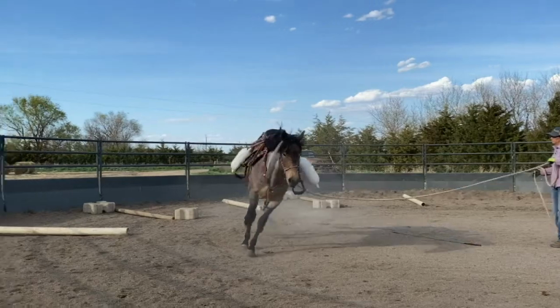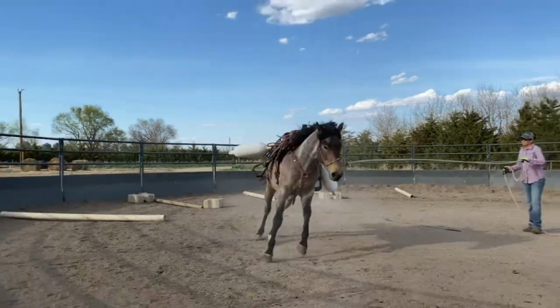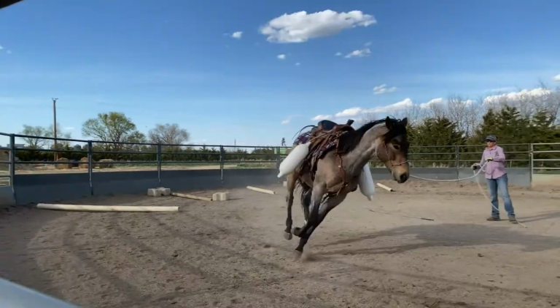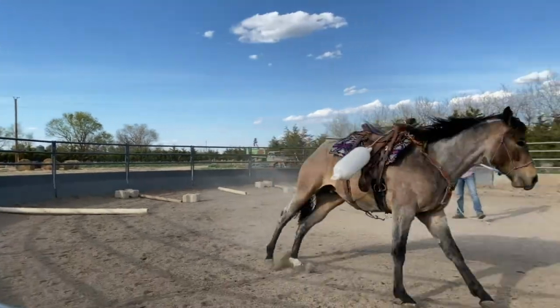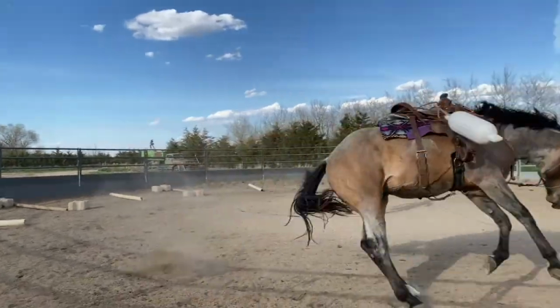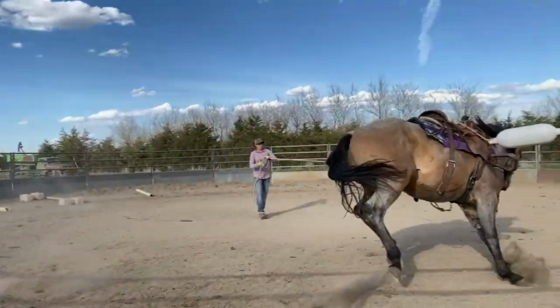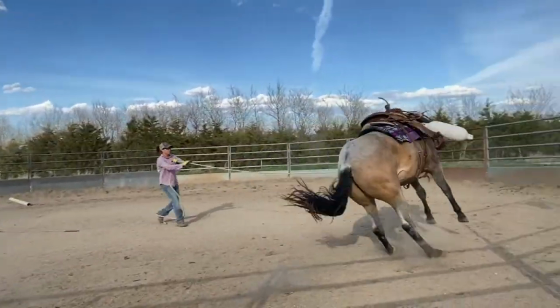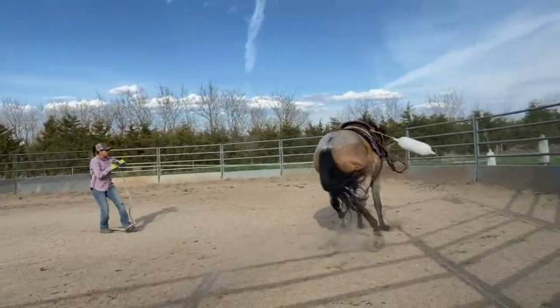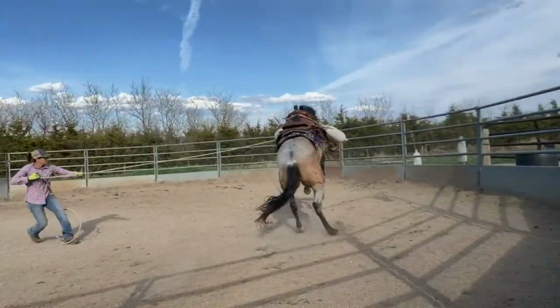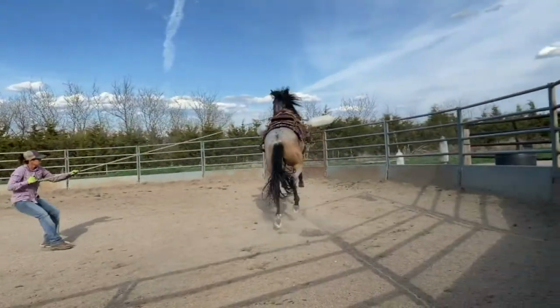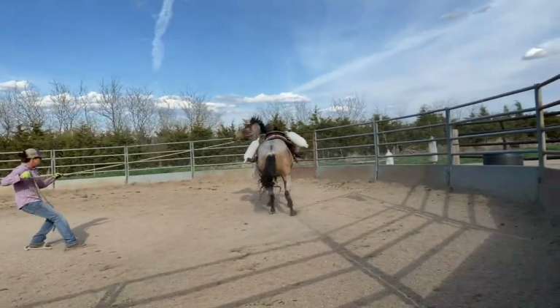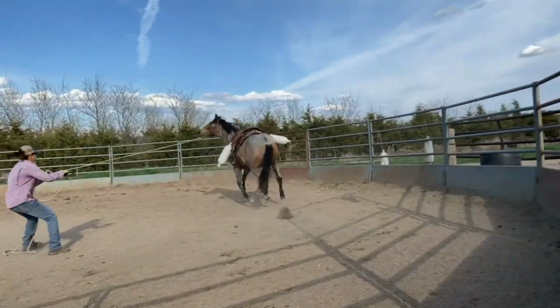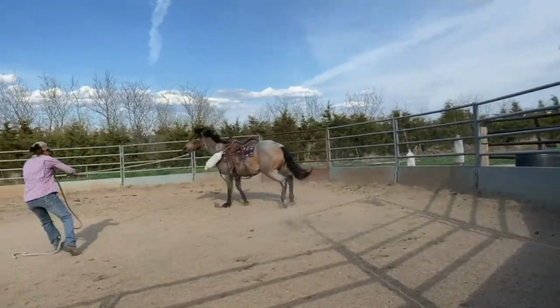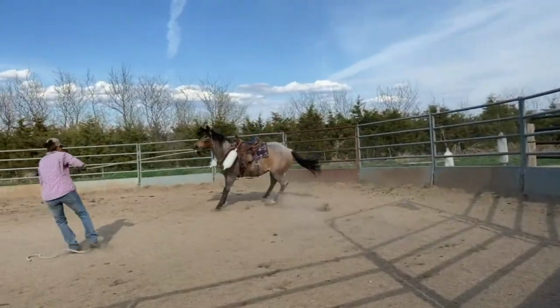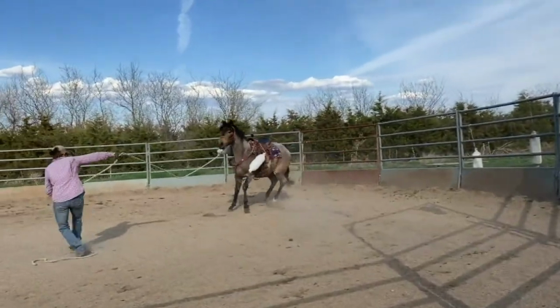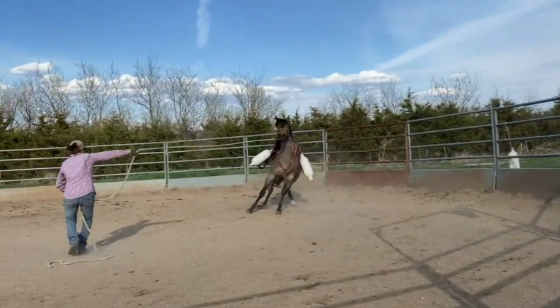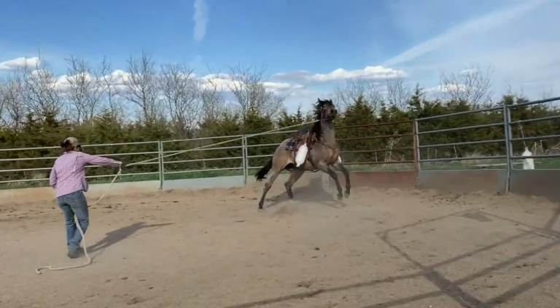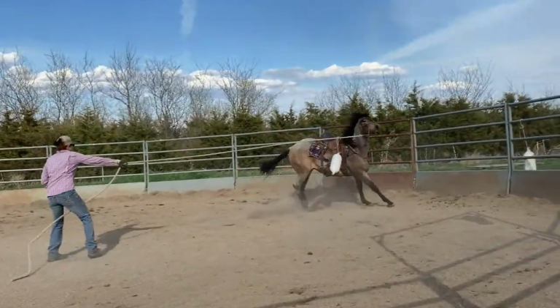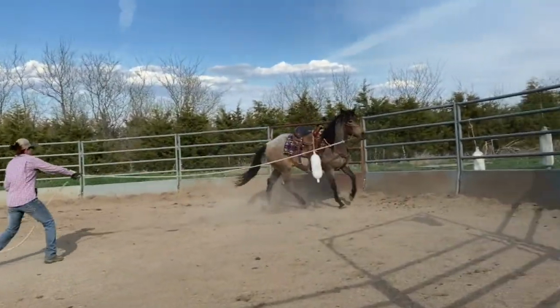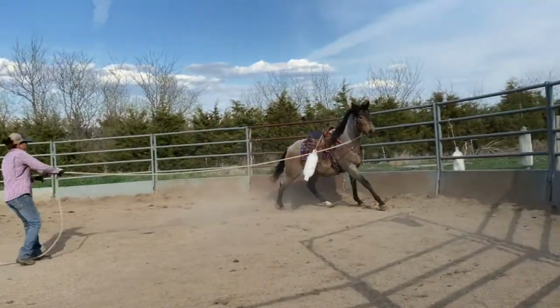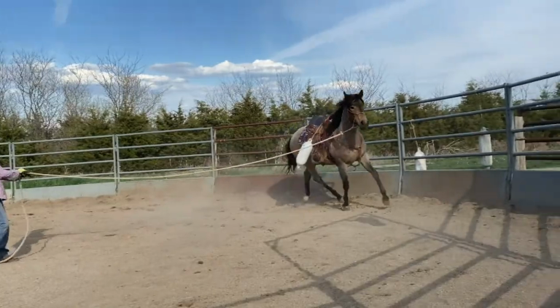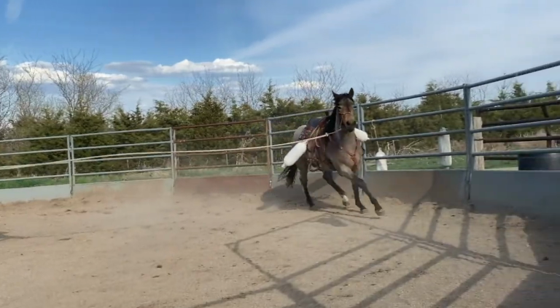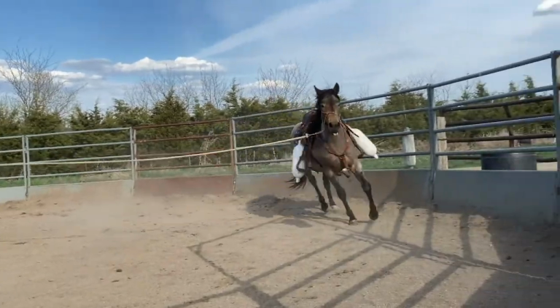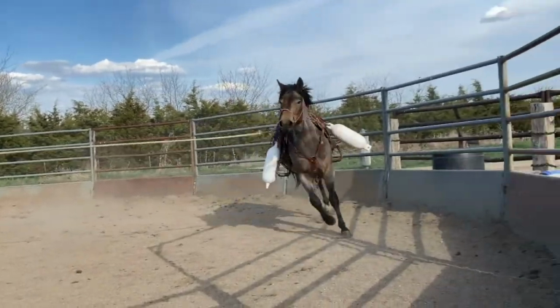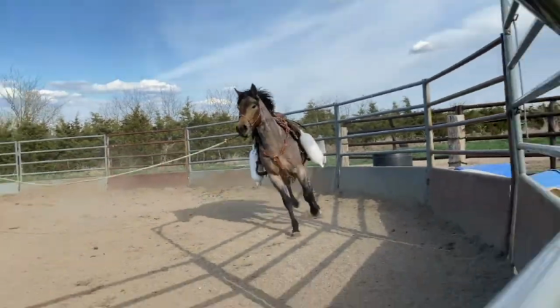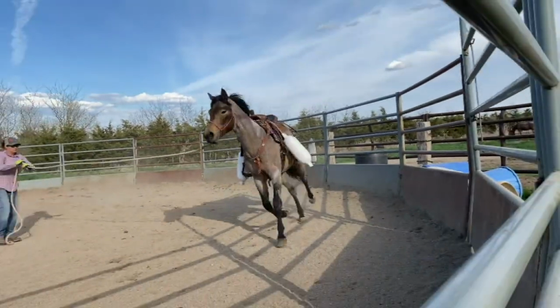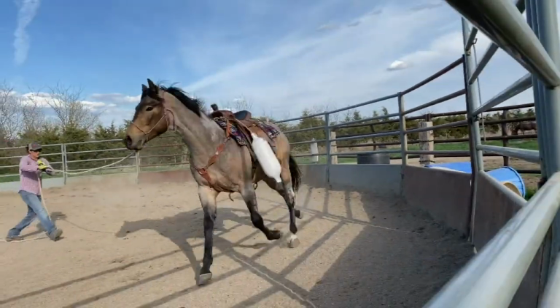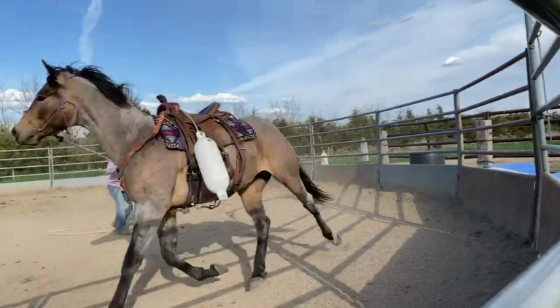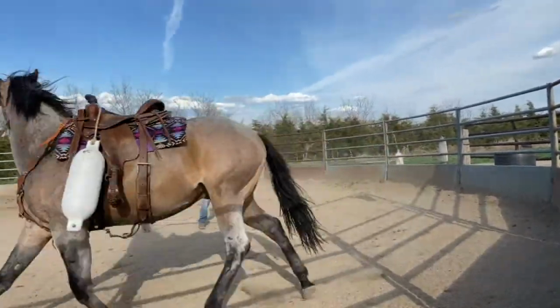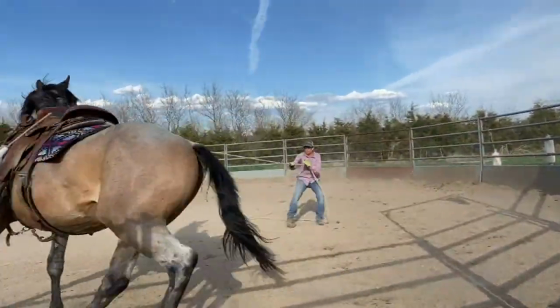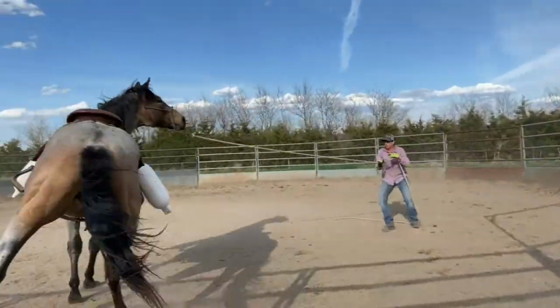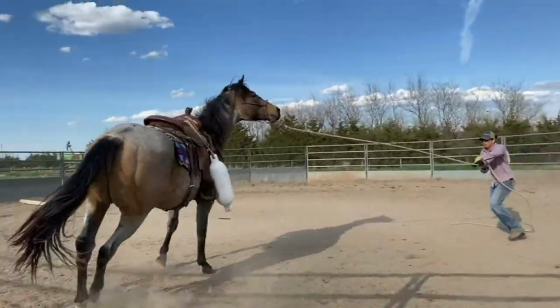So you've saddled your colt. What do you do next? Stick around — I'm going to show you how I start desensitizing them. Stay tuned.